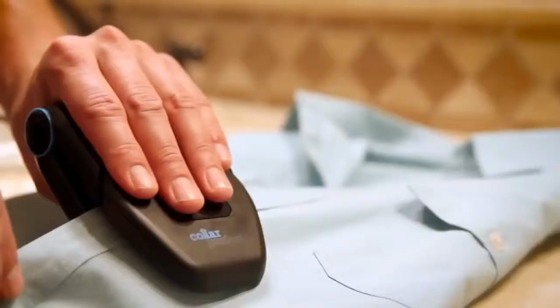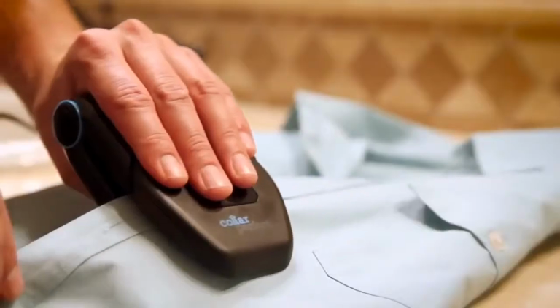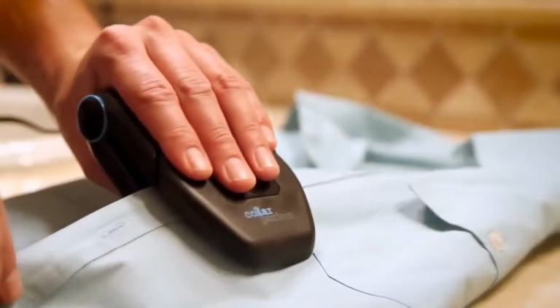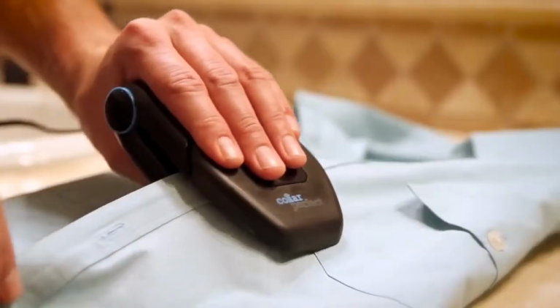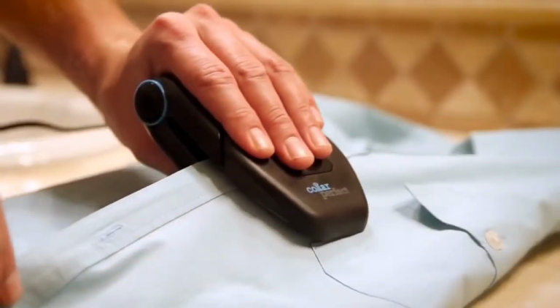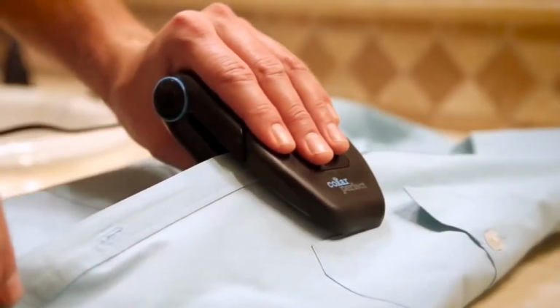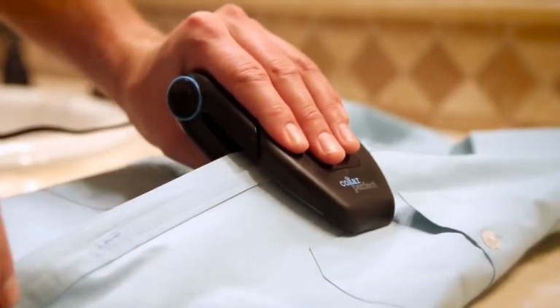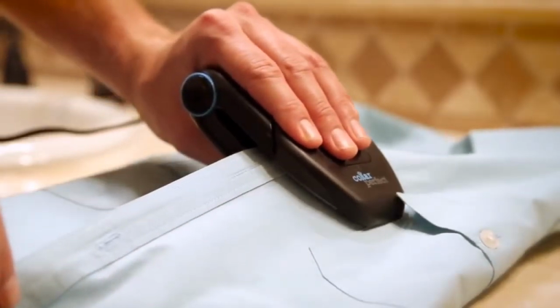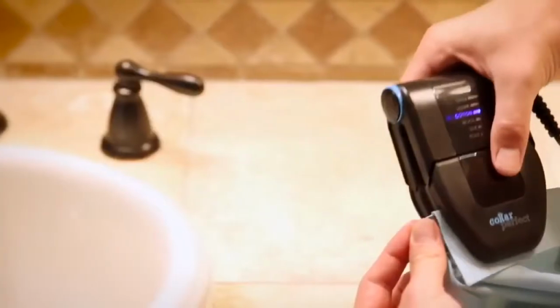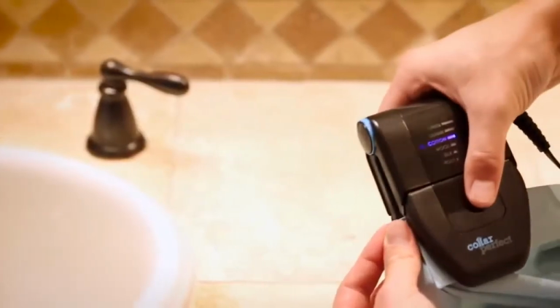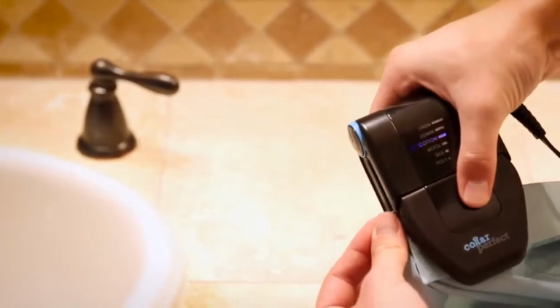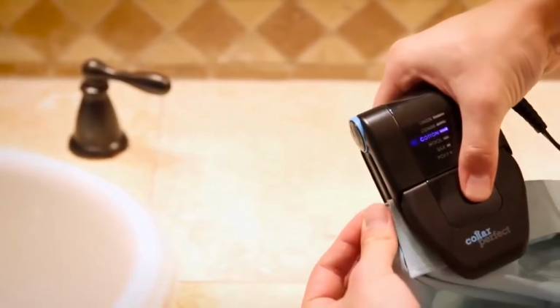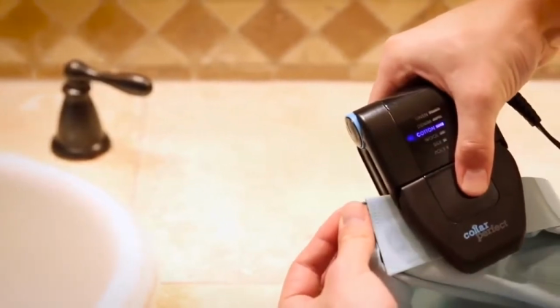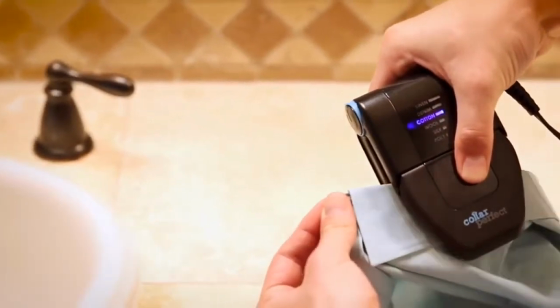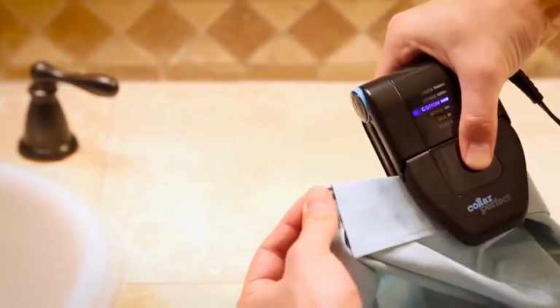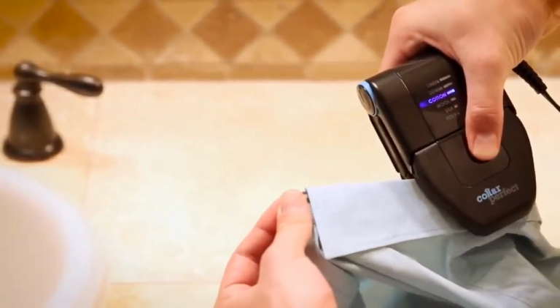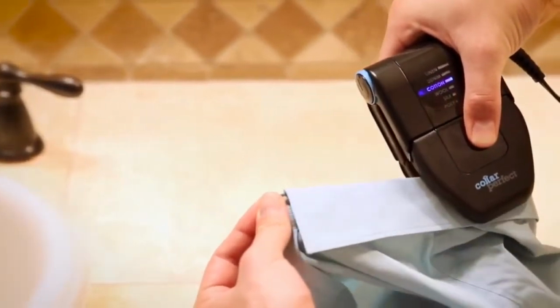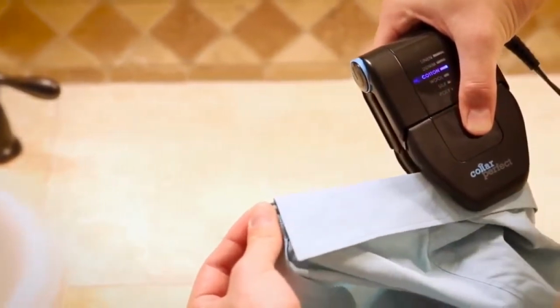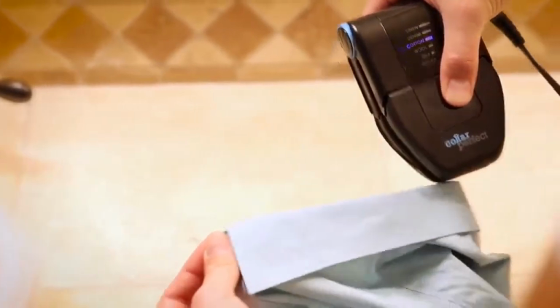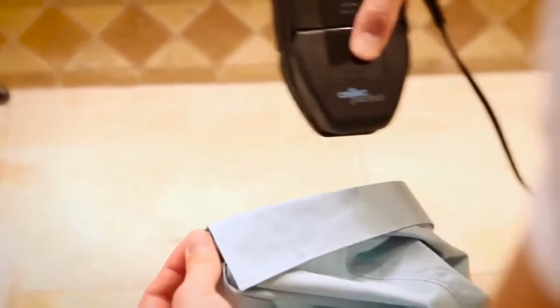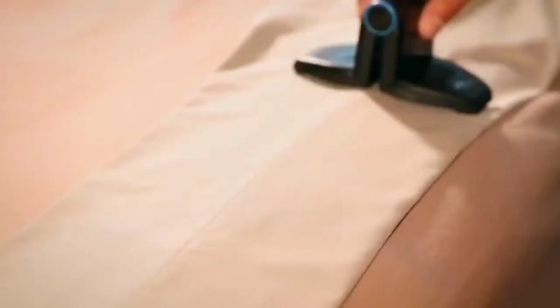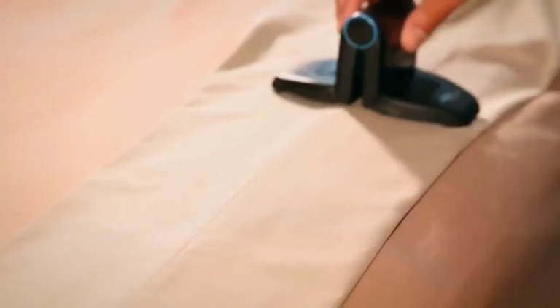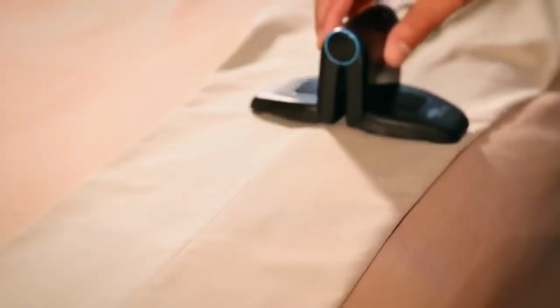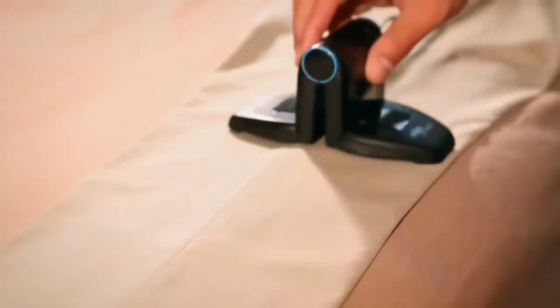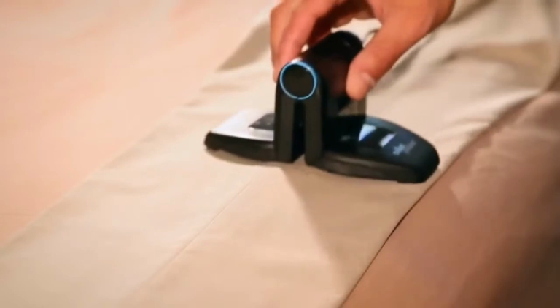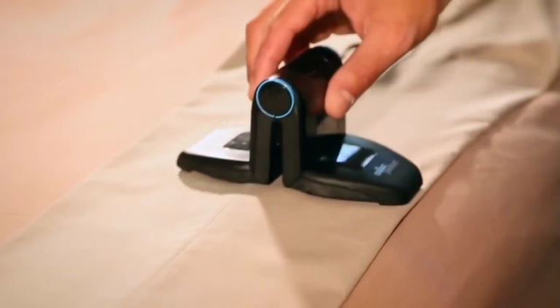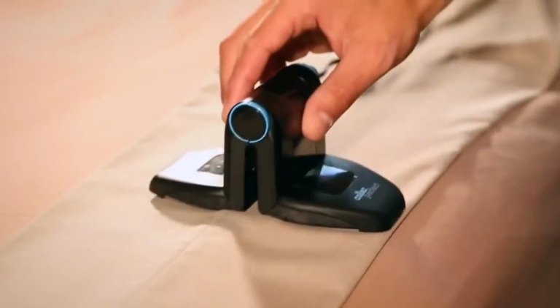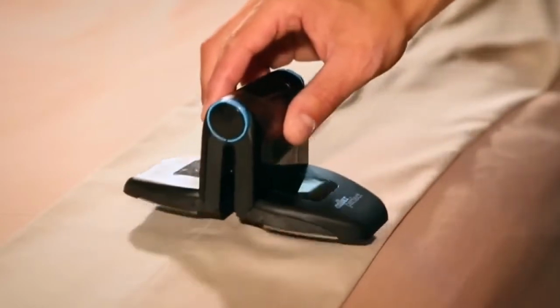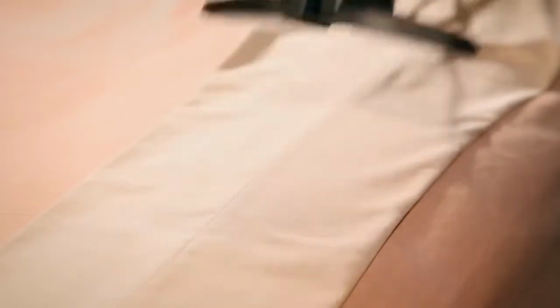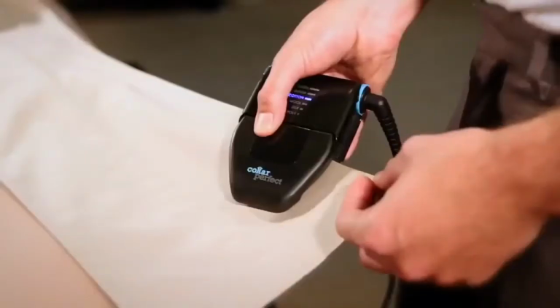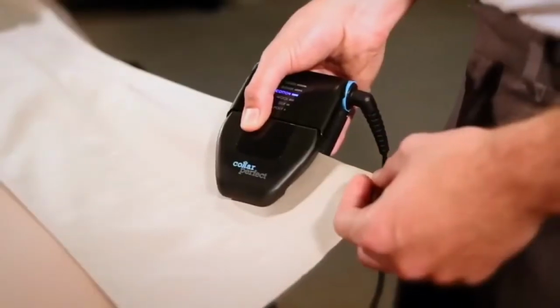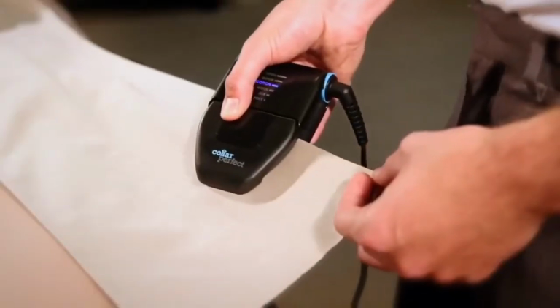We added an angled design to fit better along the flow of a collar. Next, we streamlined the design to fit perfectly around buttons. Then we scaled the size to fit perfectly for pockets and other small spaces.